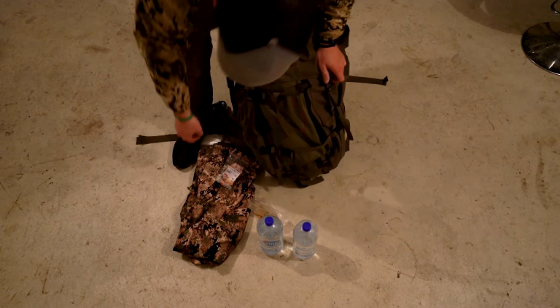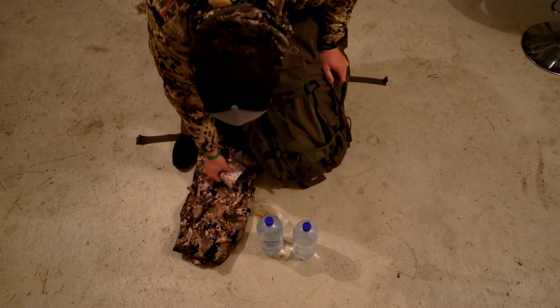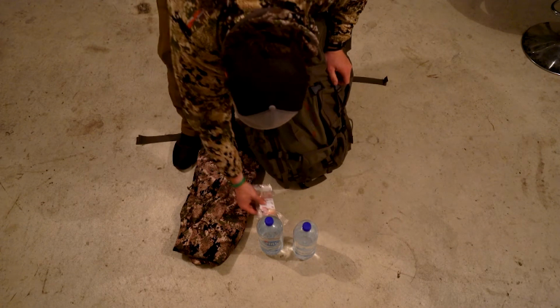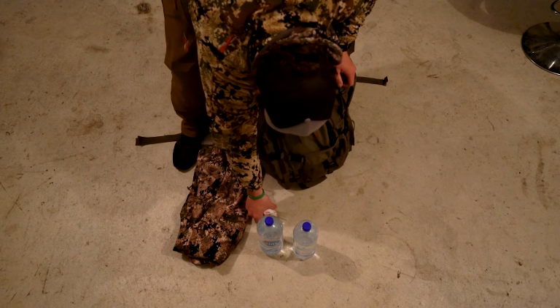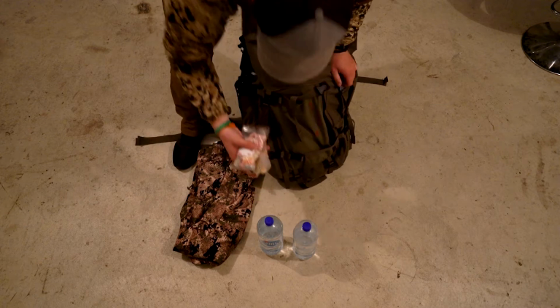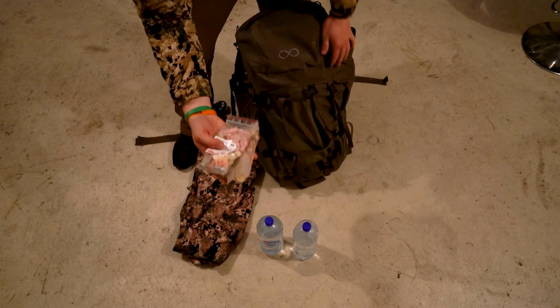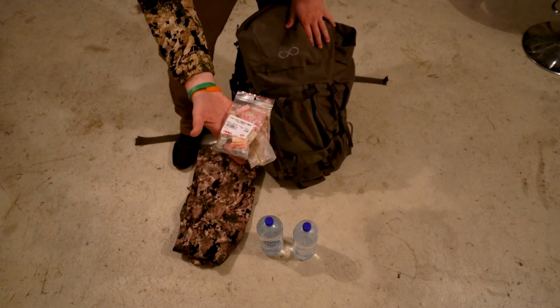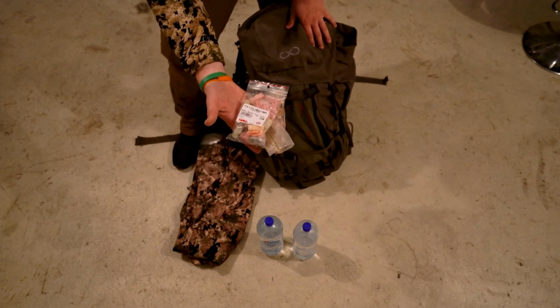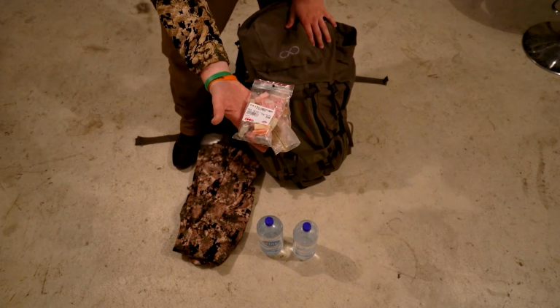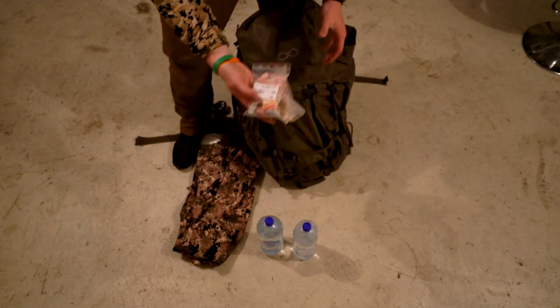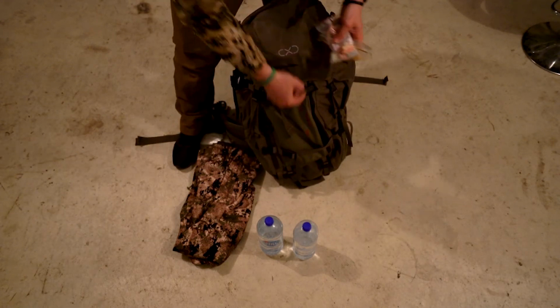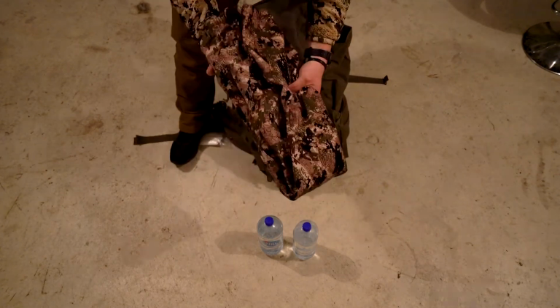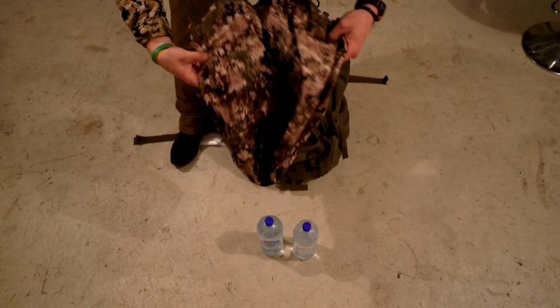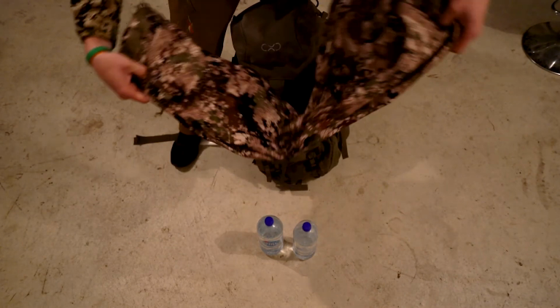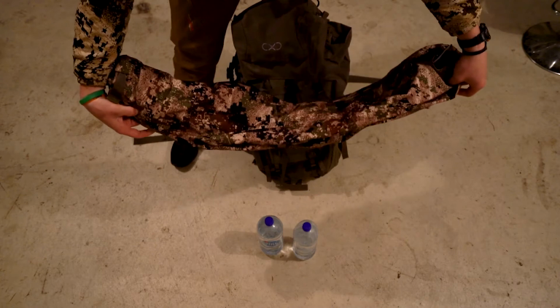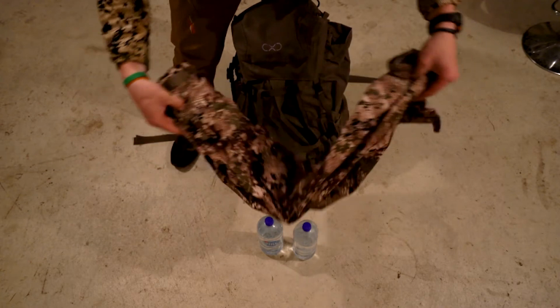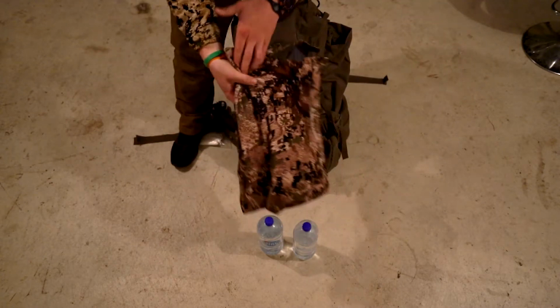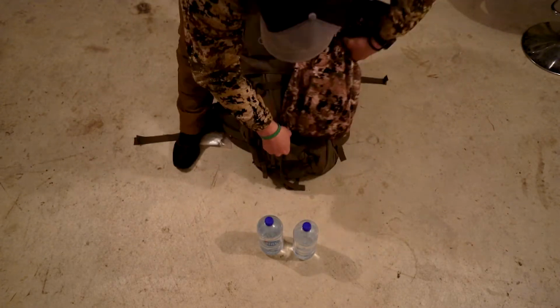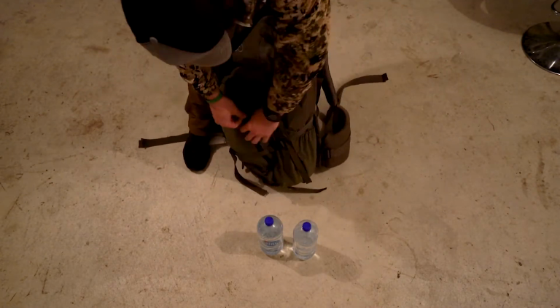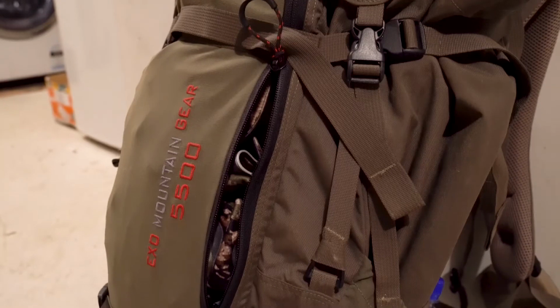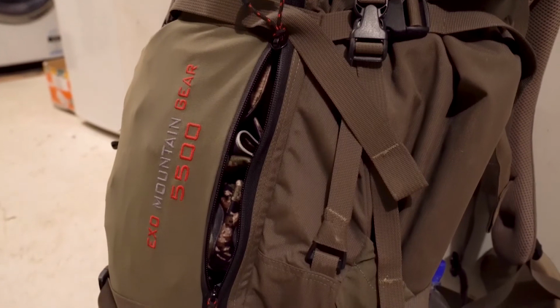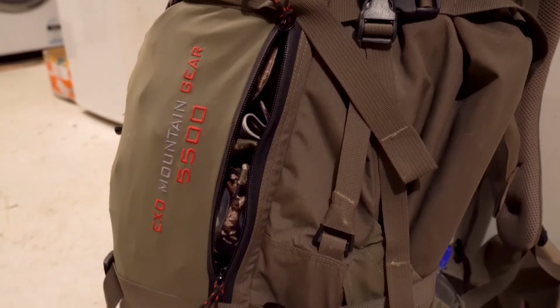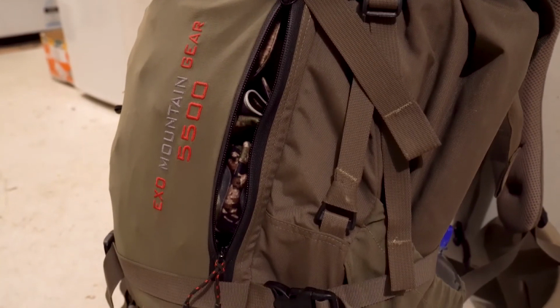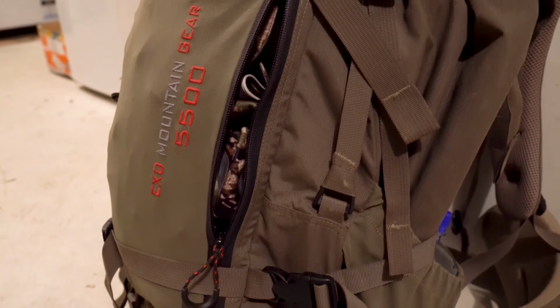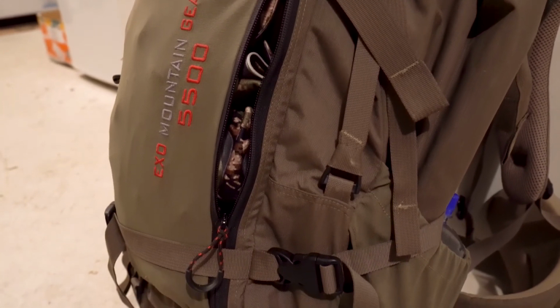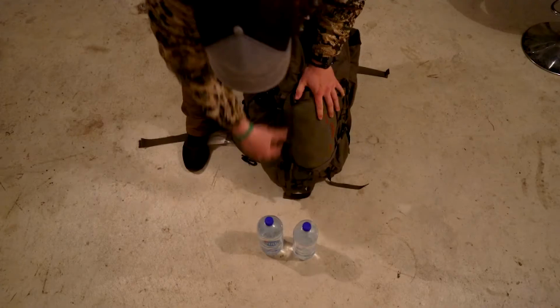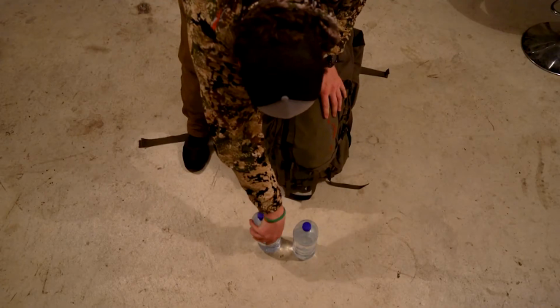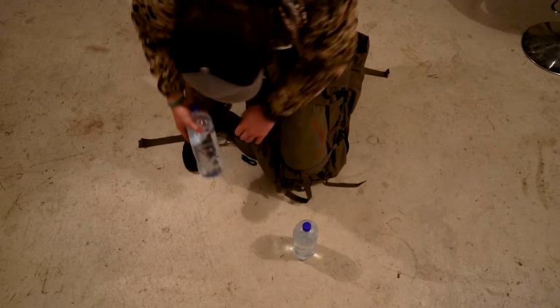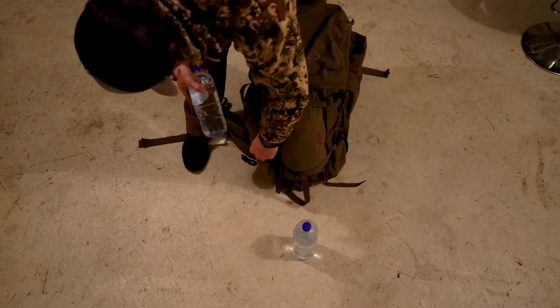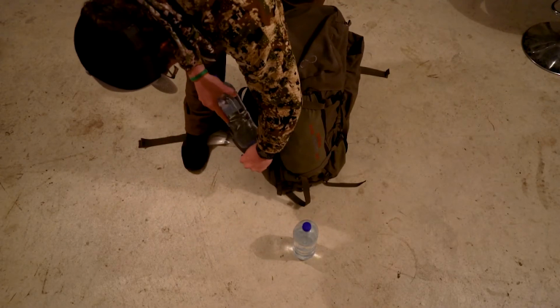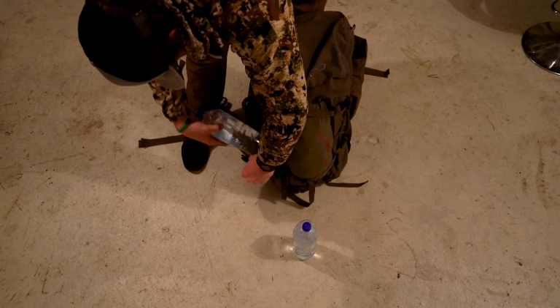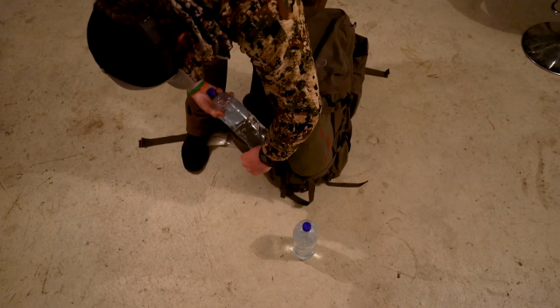Possibly the most important piece — your day's snacks and rain gear, kept in the outer sleeve pocket for quick access. Two 1.5 liter water bottles to stay hydrated.